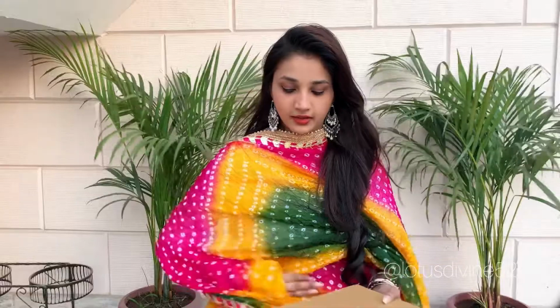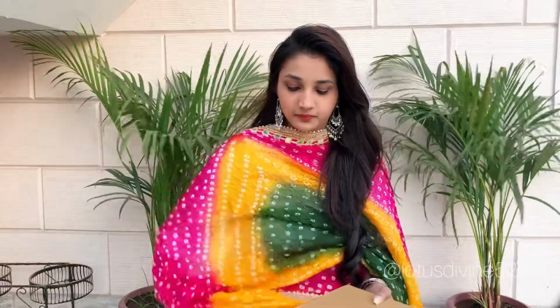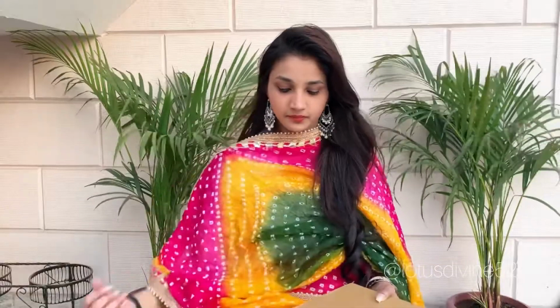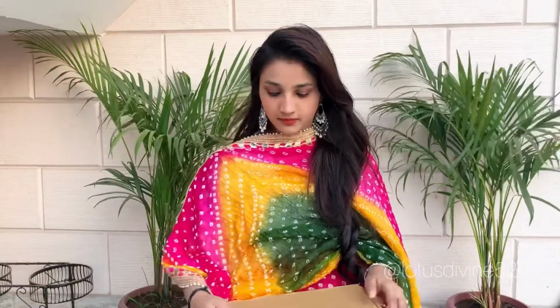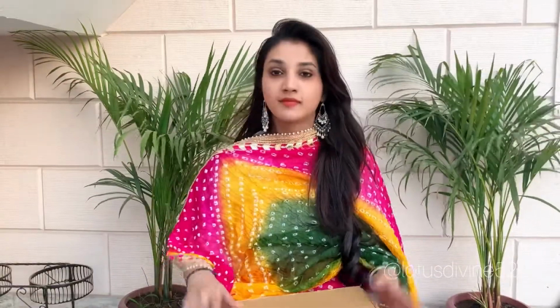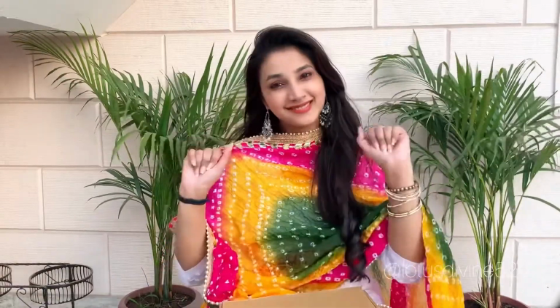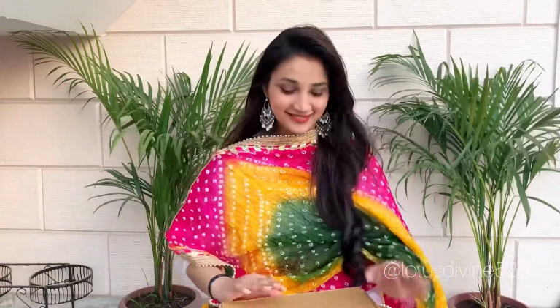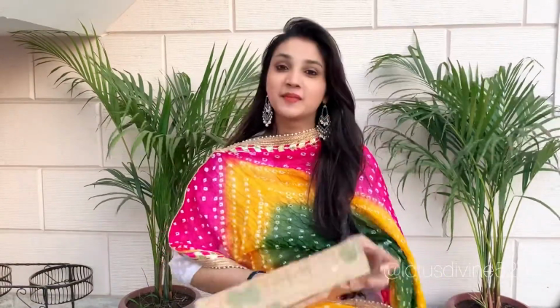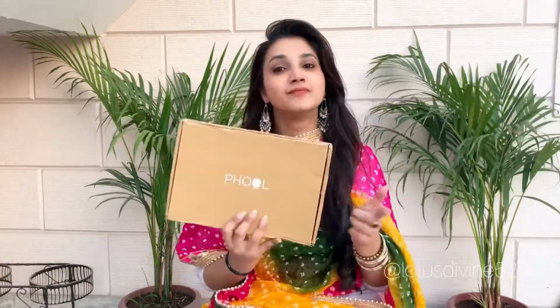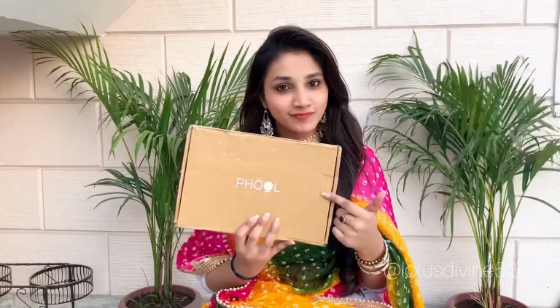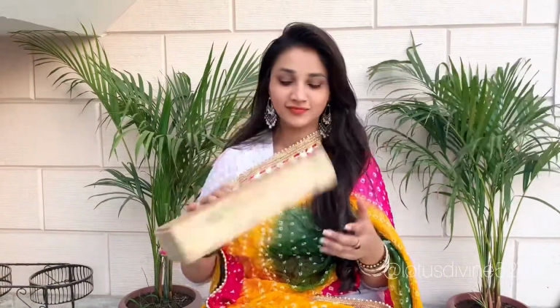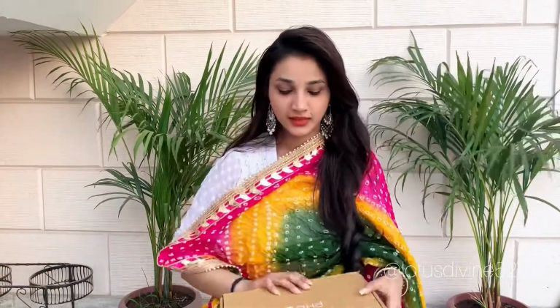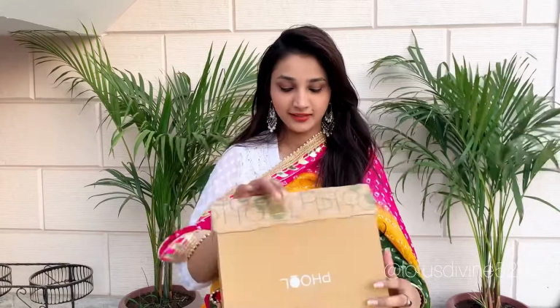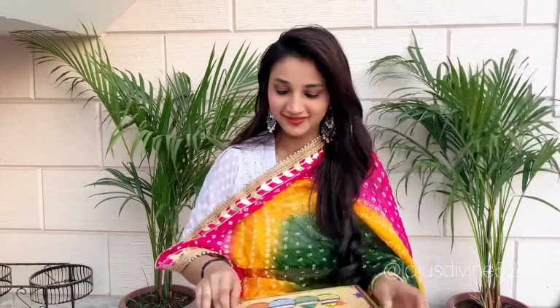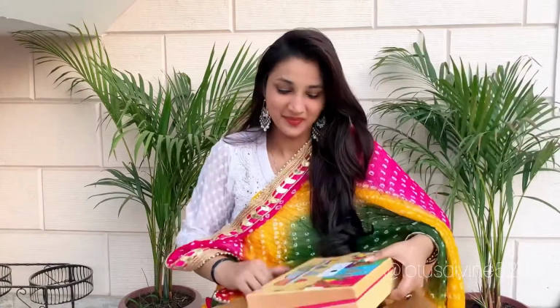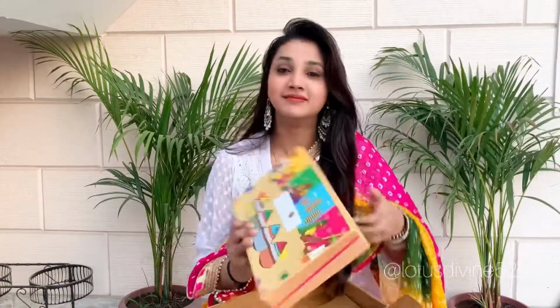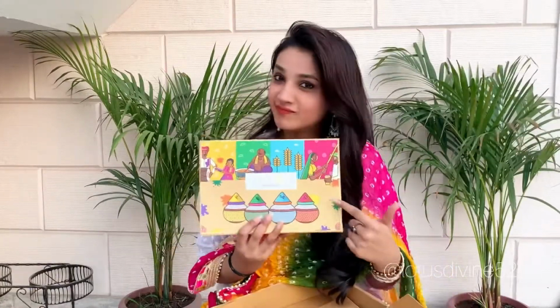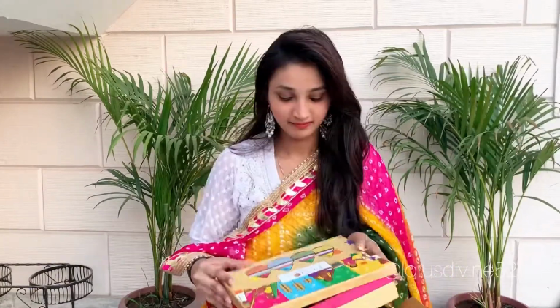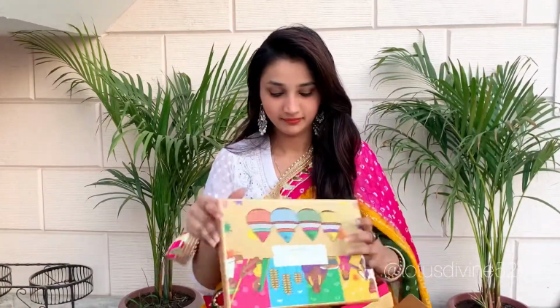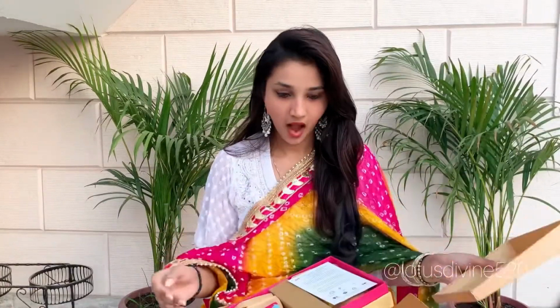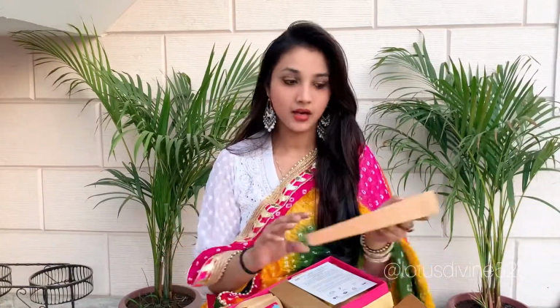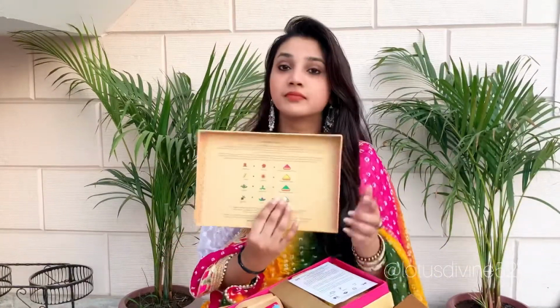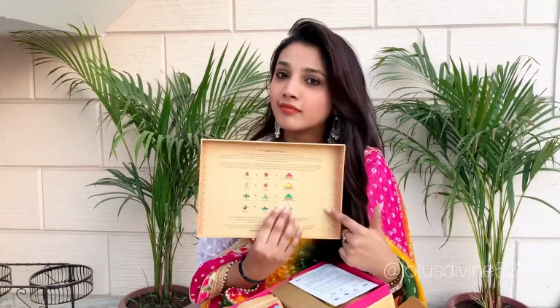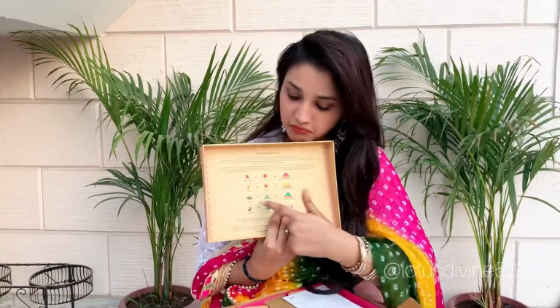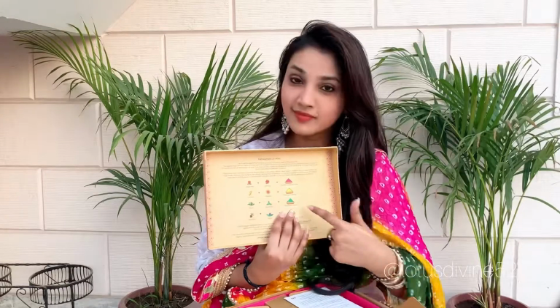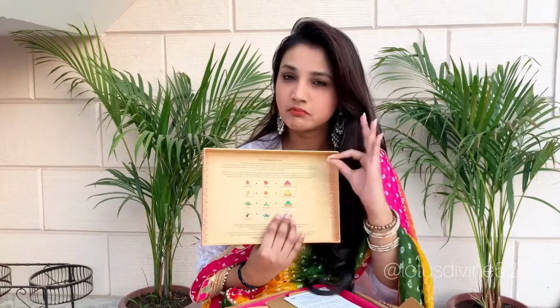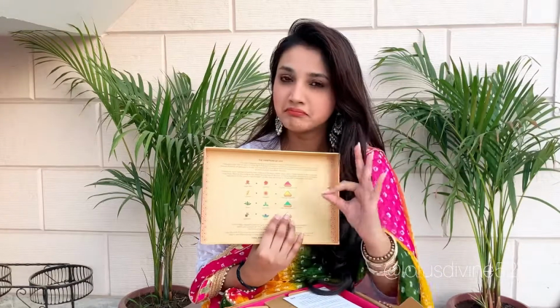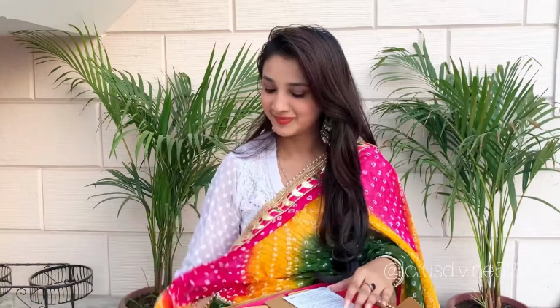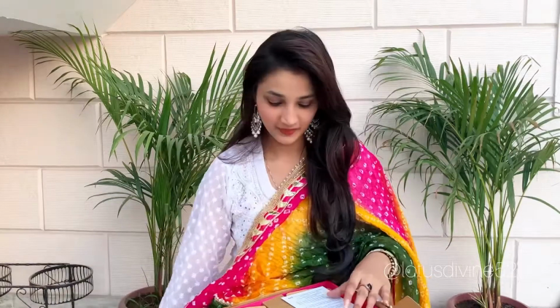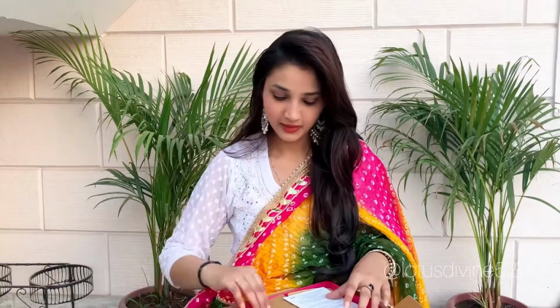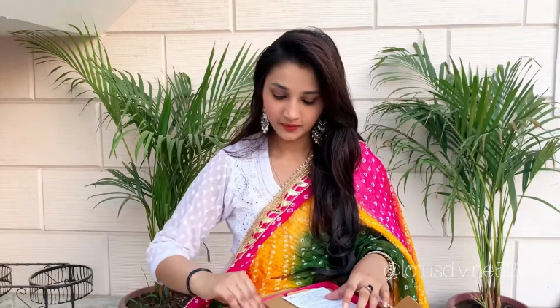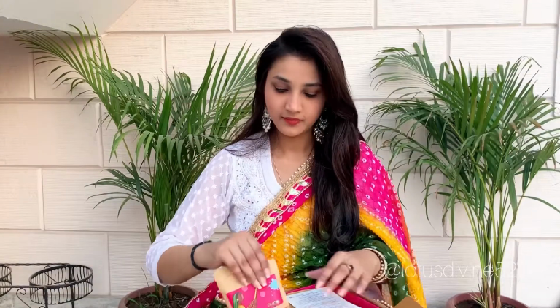Hello everyone, welcome to Lotus Divine 520. Today I have this box from Phool.com — it's Holi time! If you want to know how these colors have been made, let me show you the colors now.